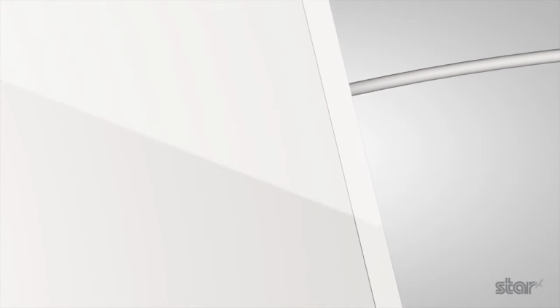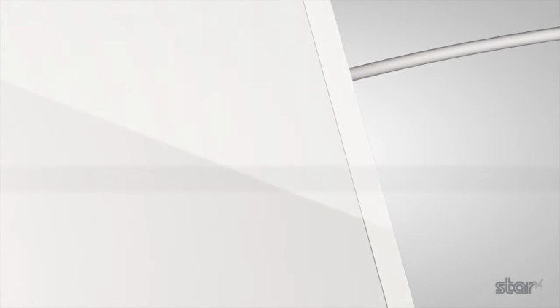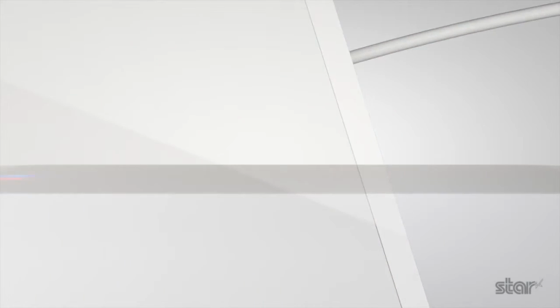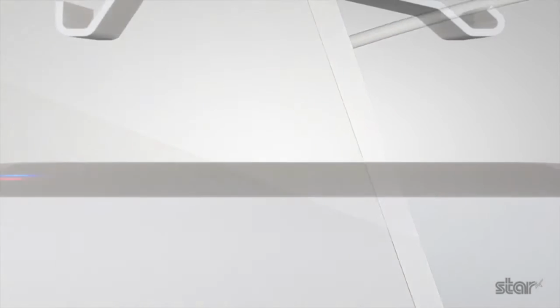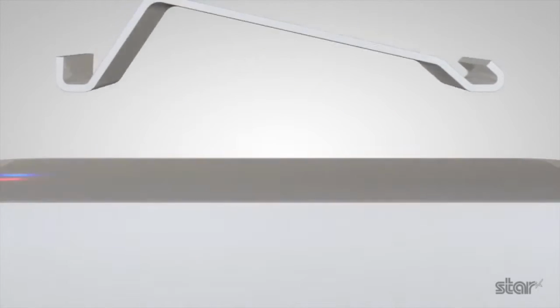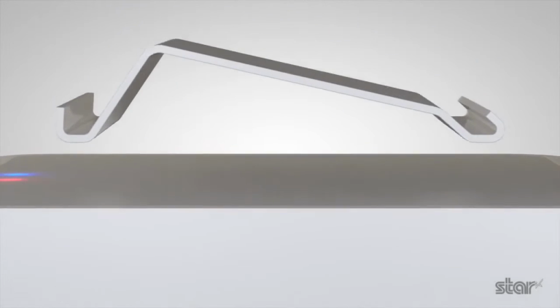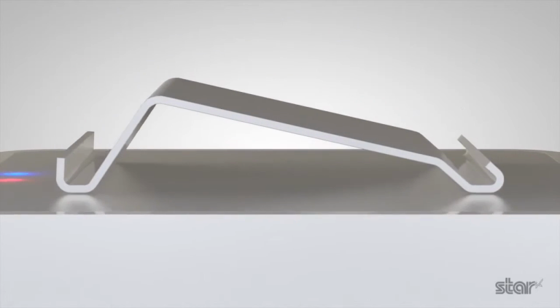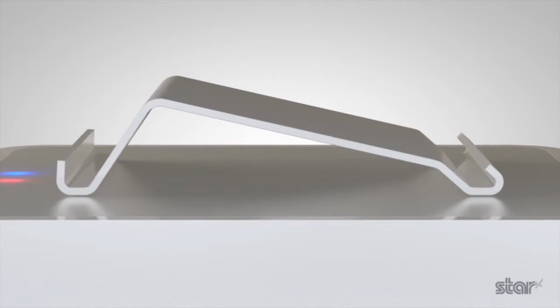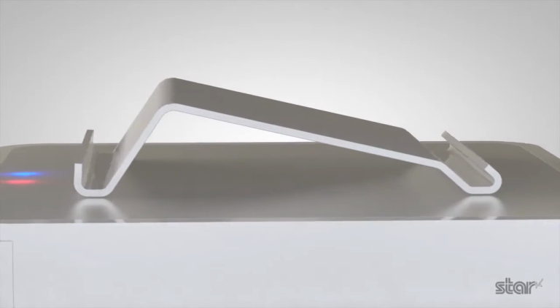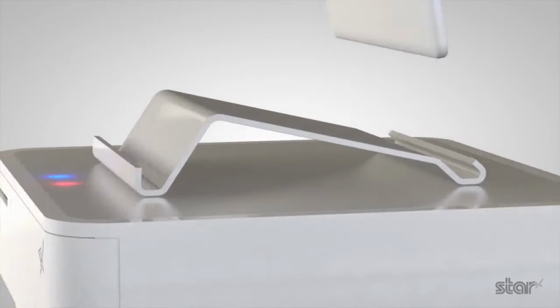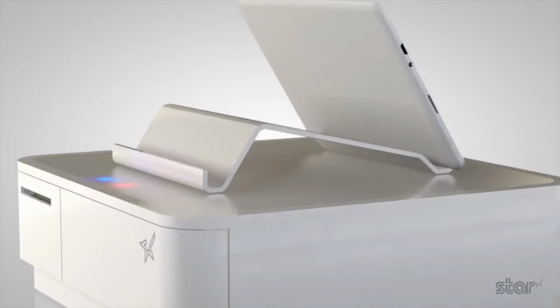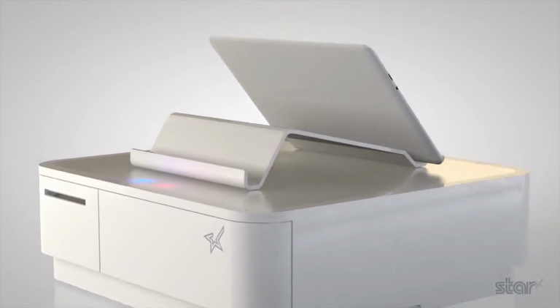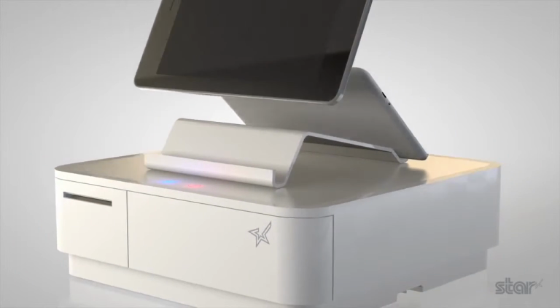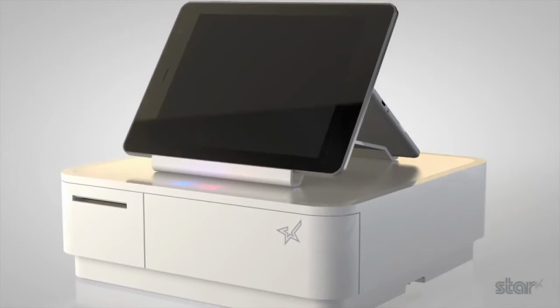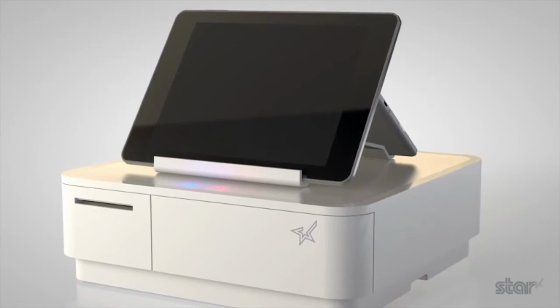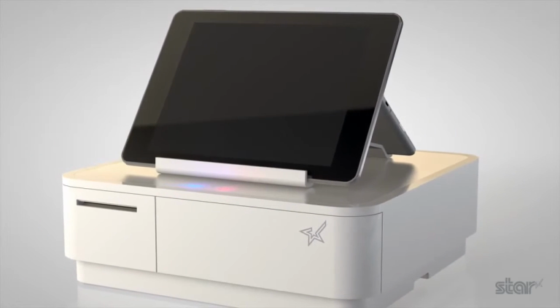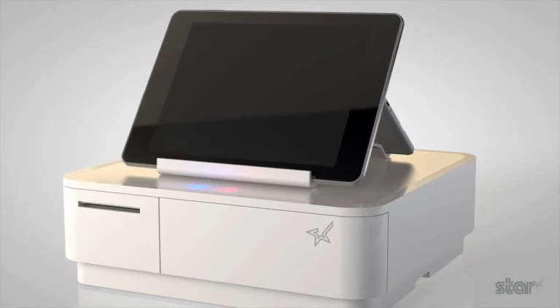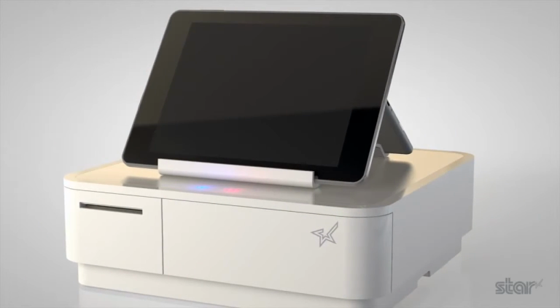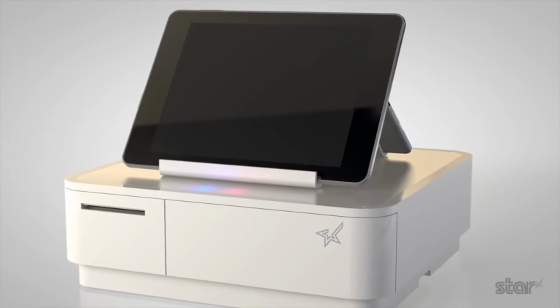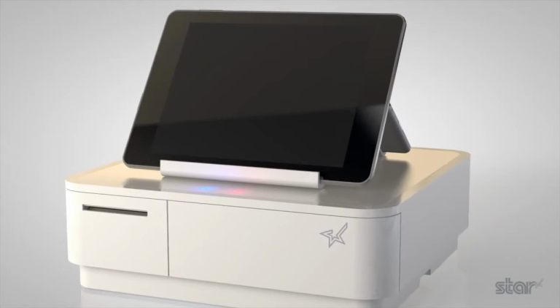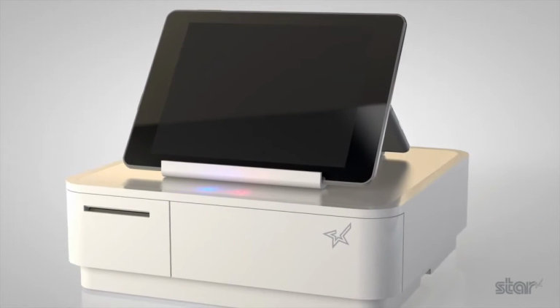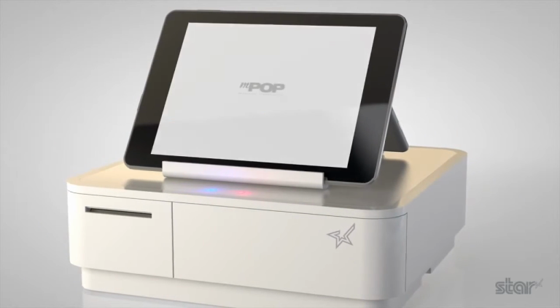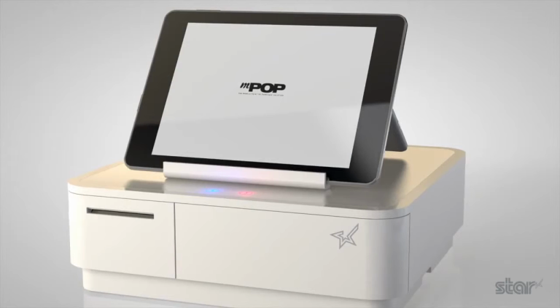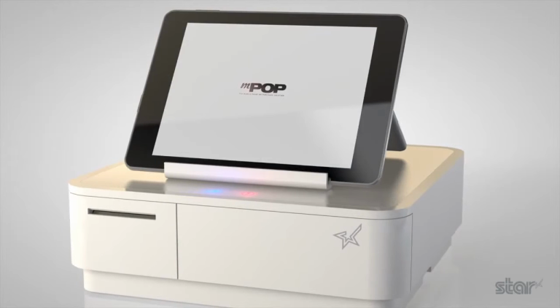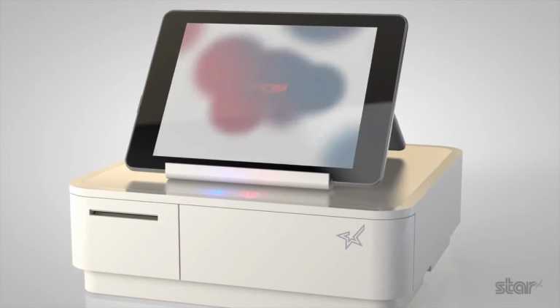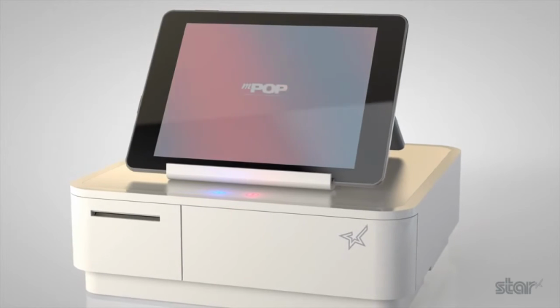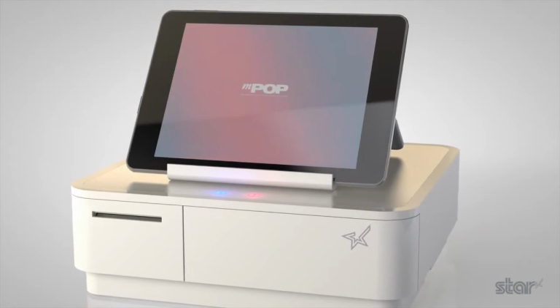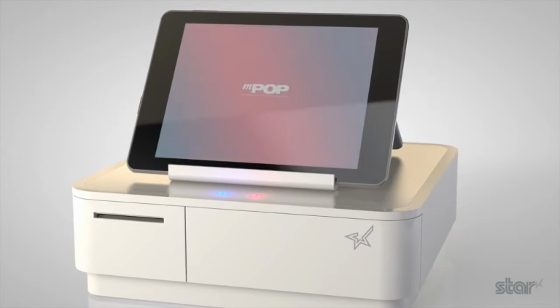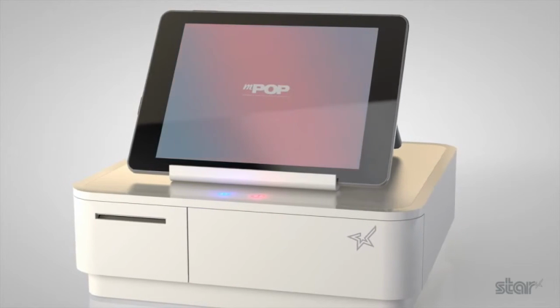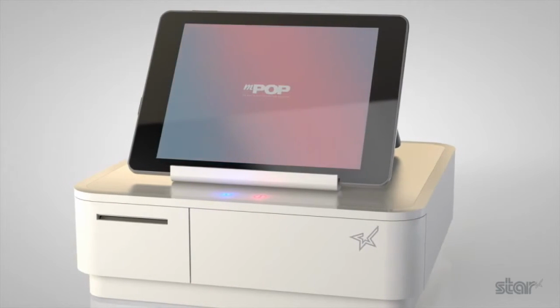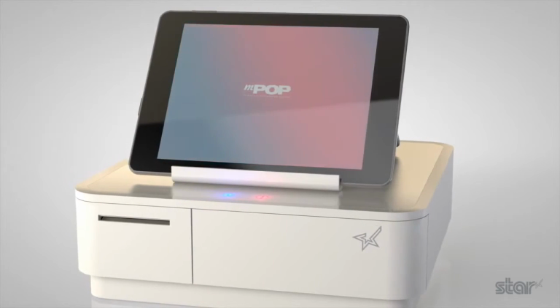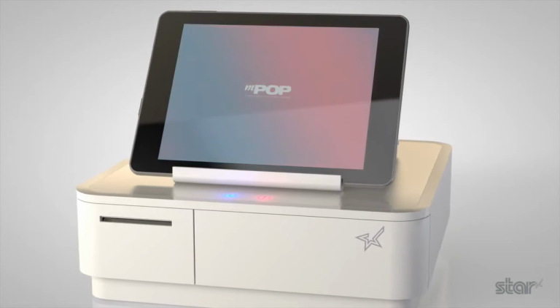For immediate setup, a complimentary stand is included. Options for one or two devices provide both customer and retailer displays. Alternatively, choose a stand to match the VESA mount option.